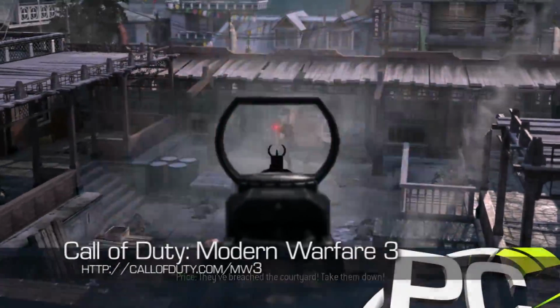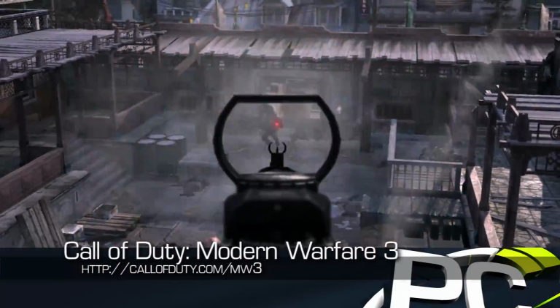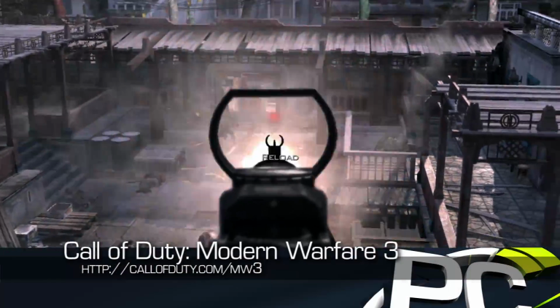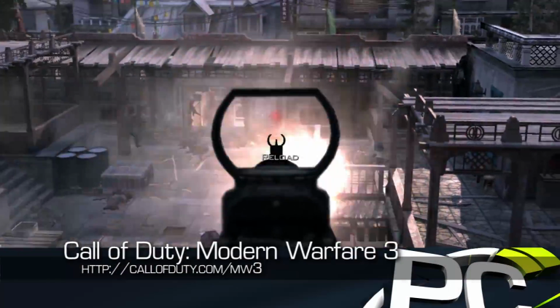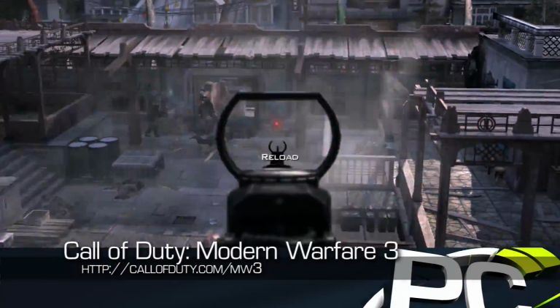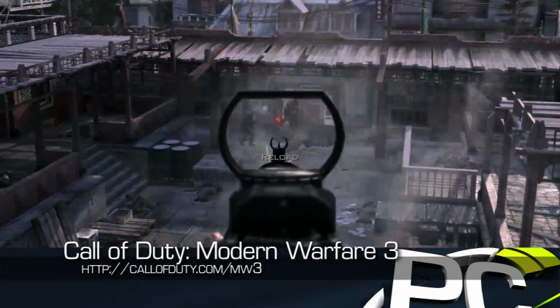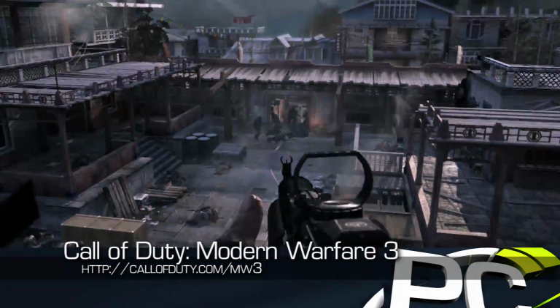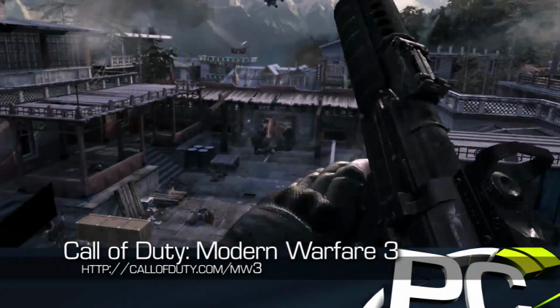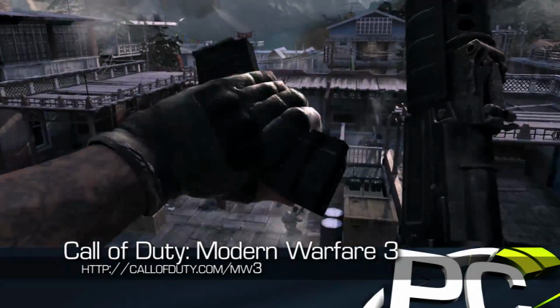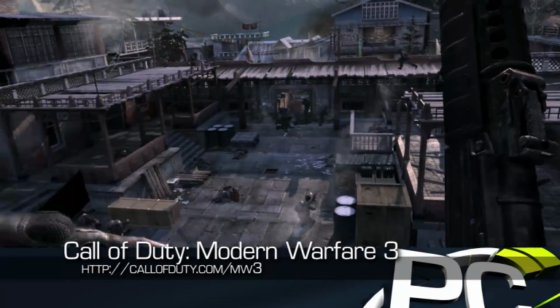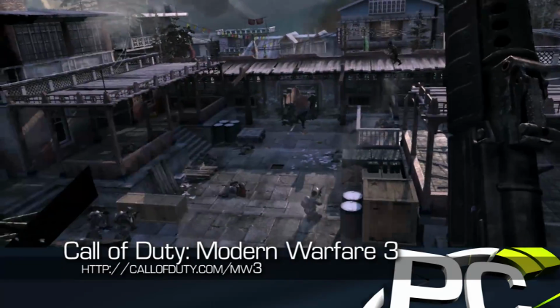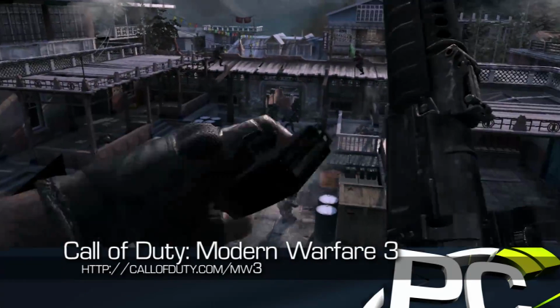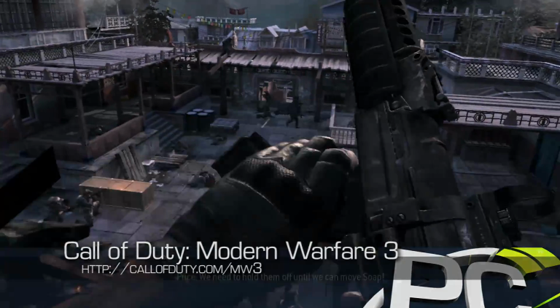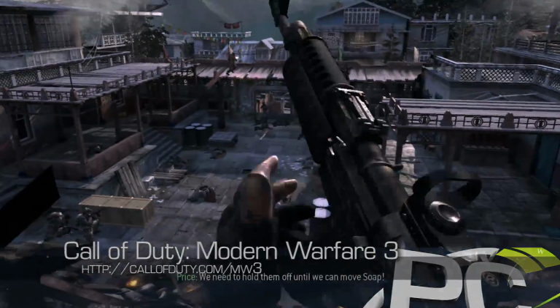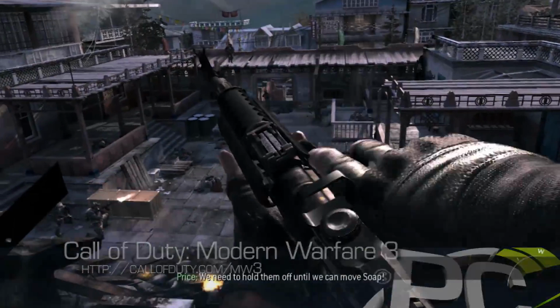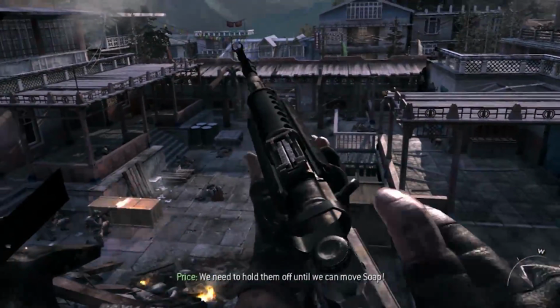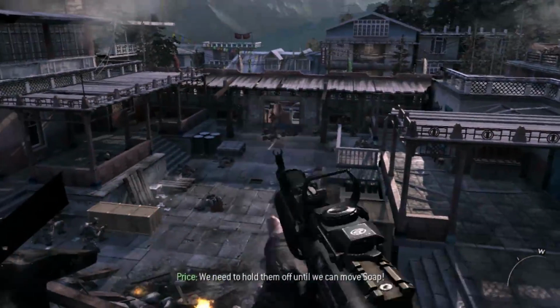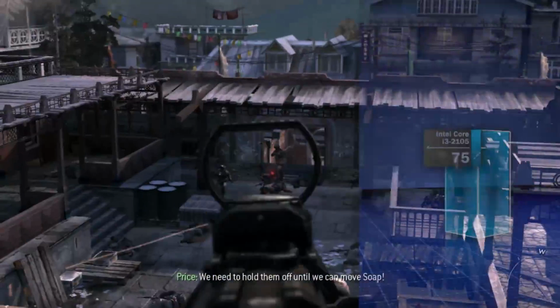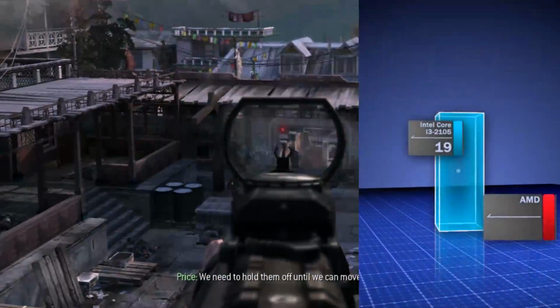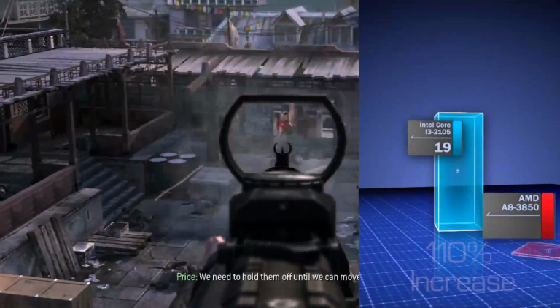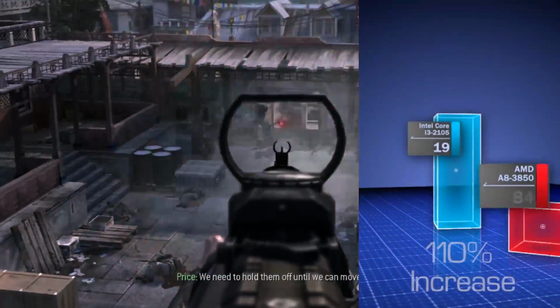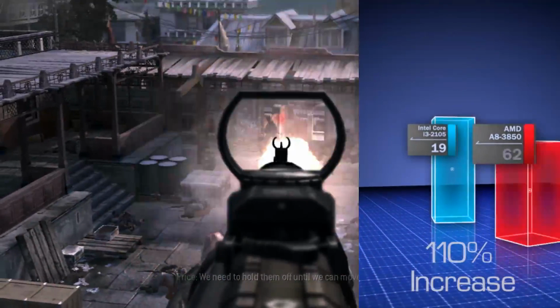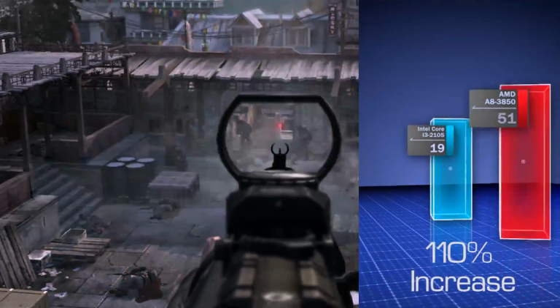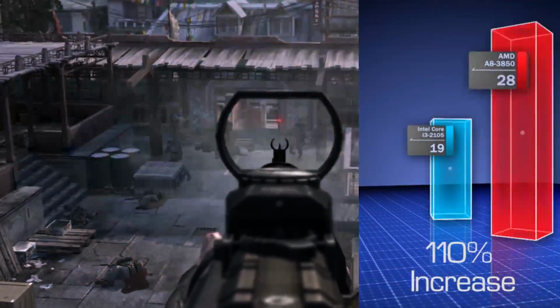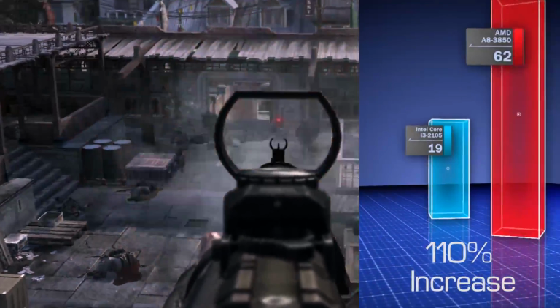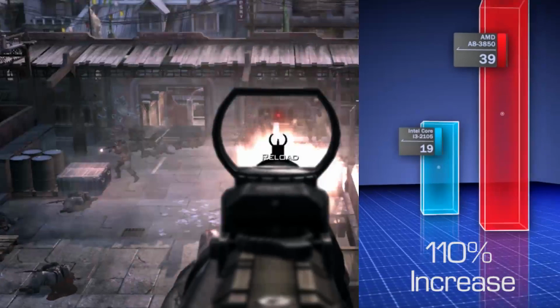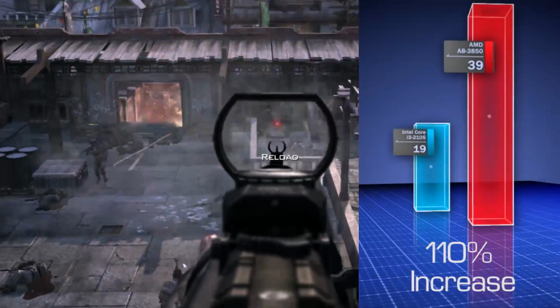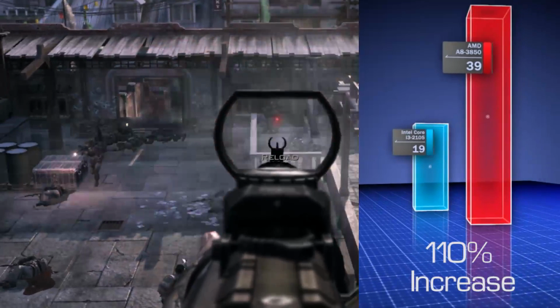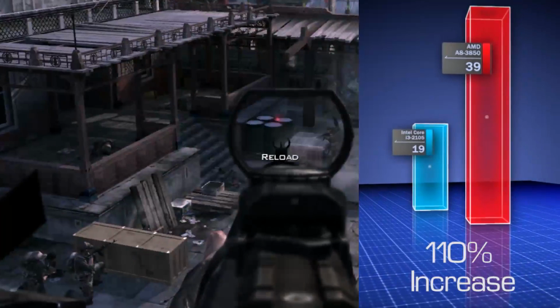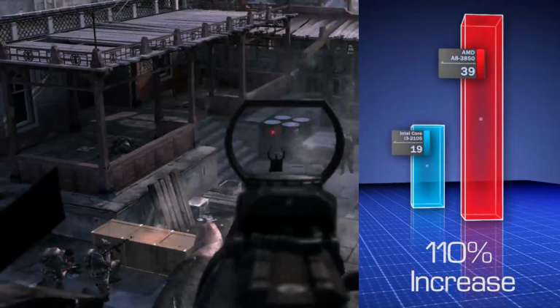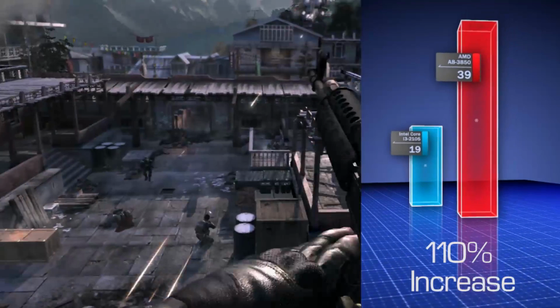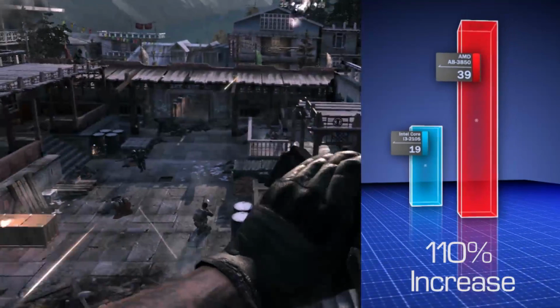Finally, the new Call of Duty Modern Warfare 3 easily outsold every other title, and at 1920x1080 in high settings, the AMD APU is about two times as fast.